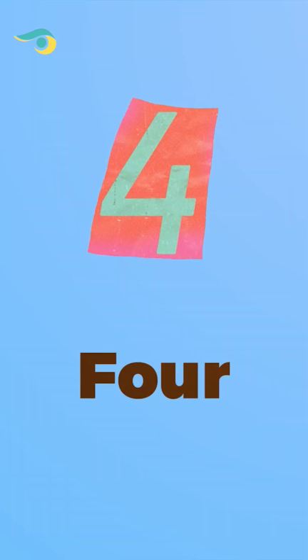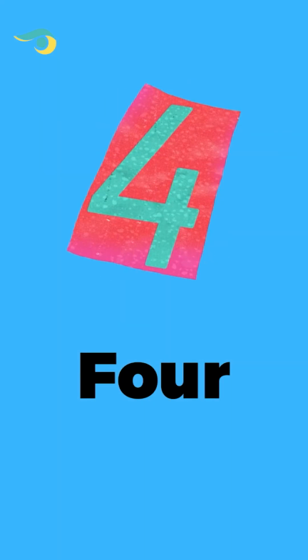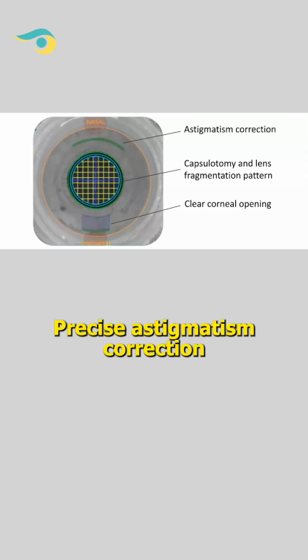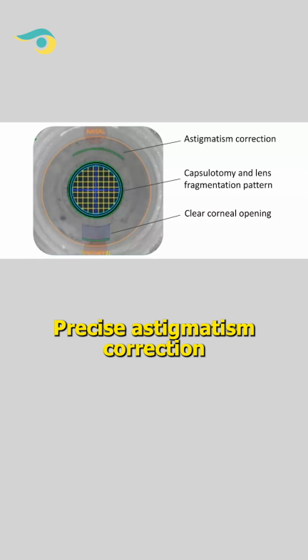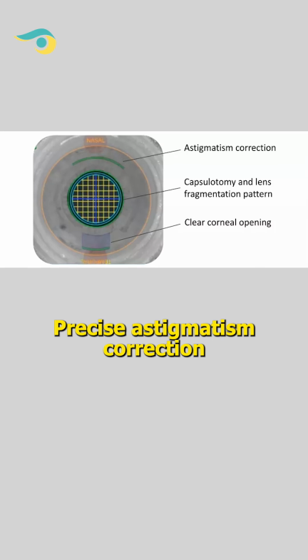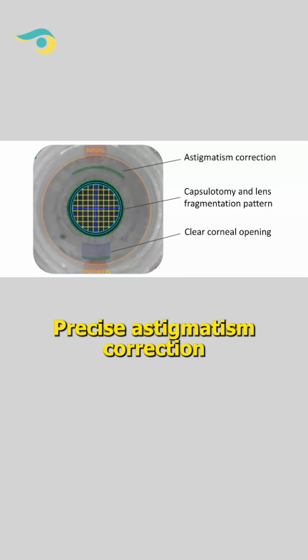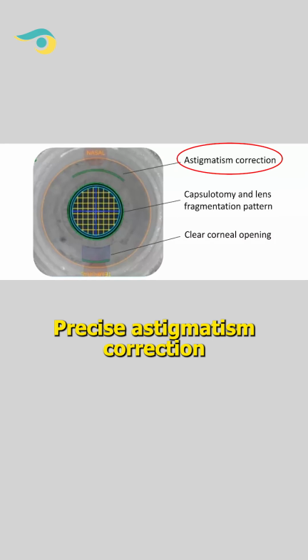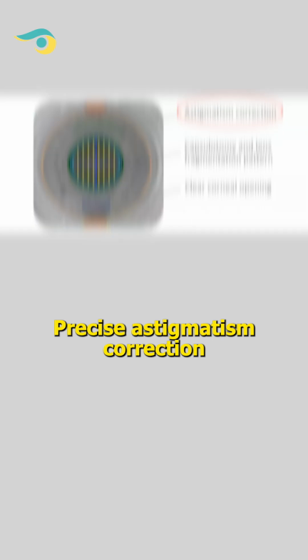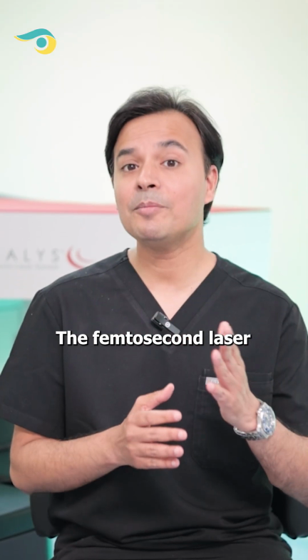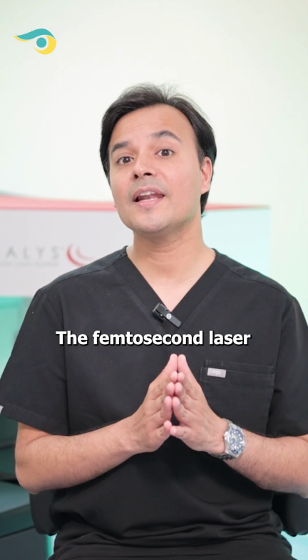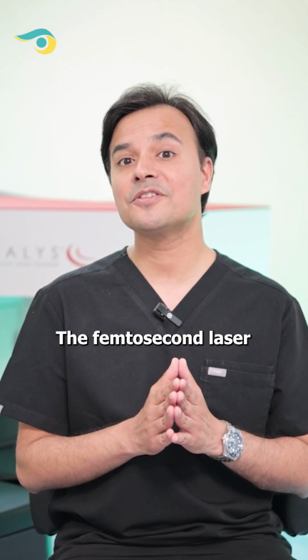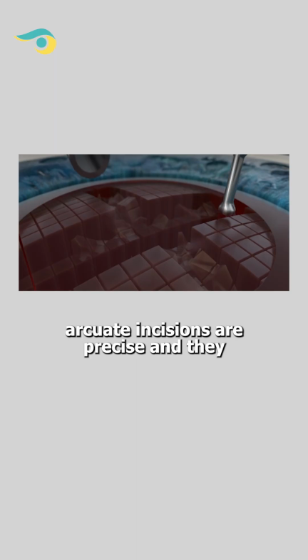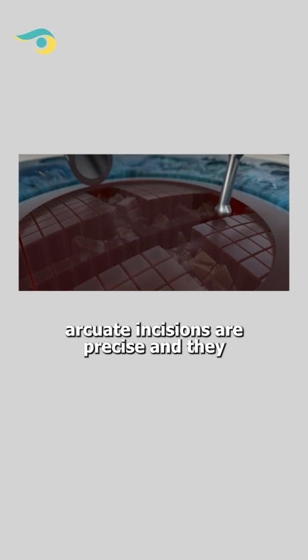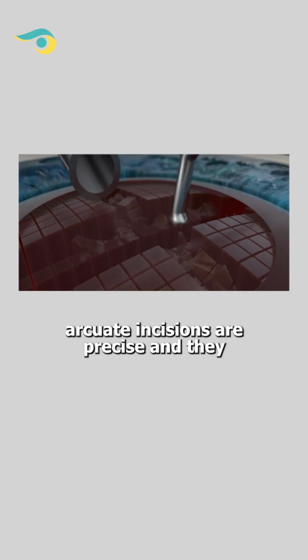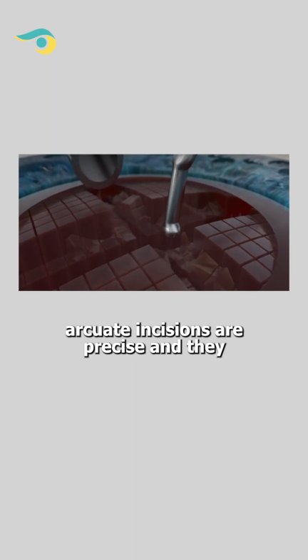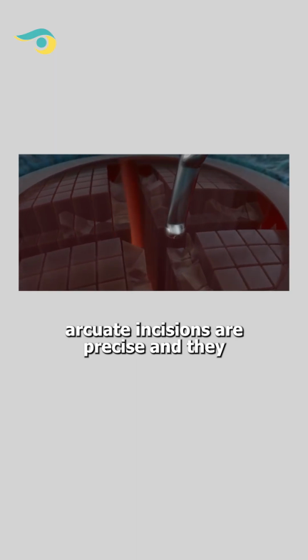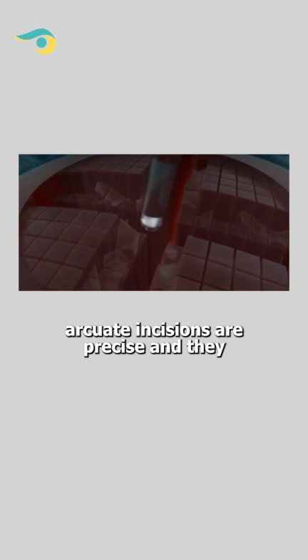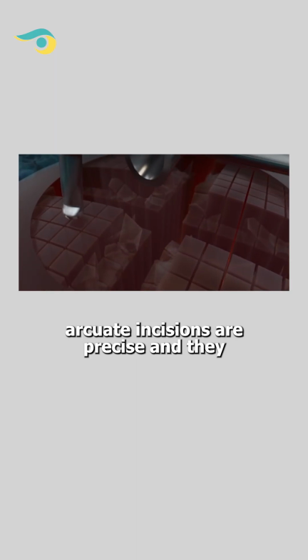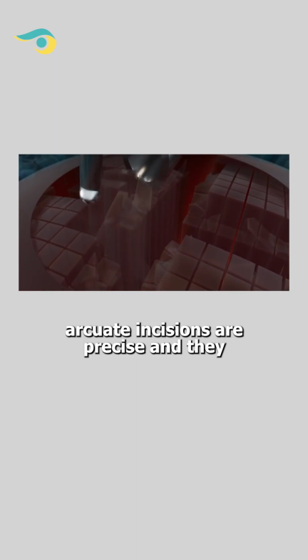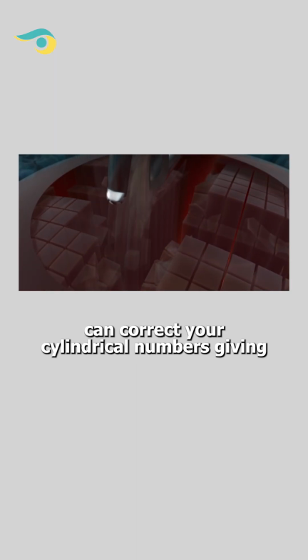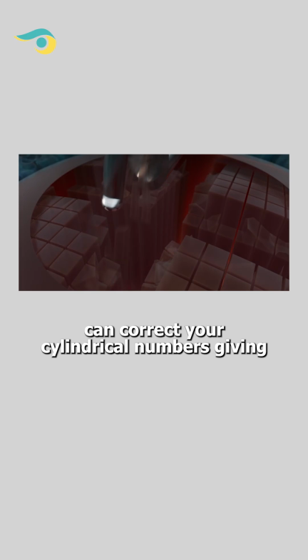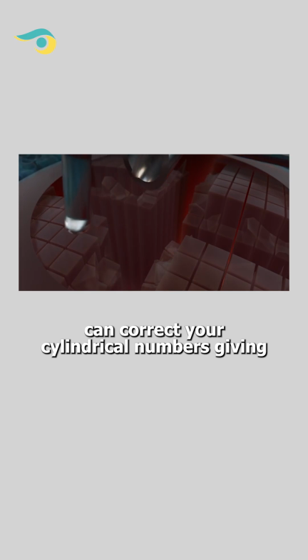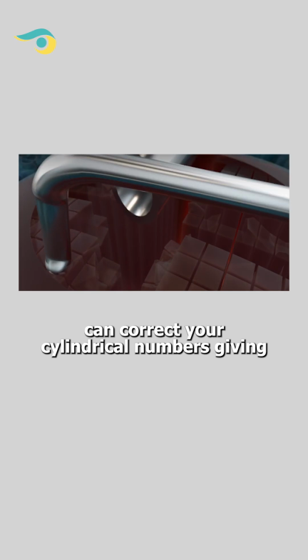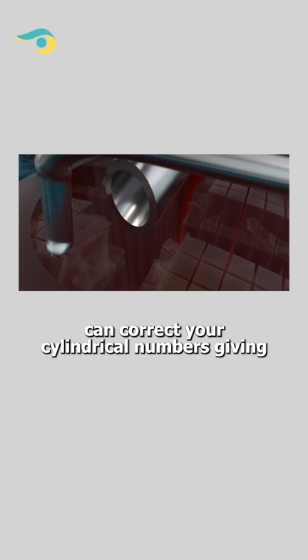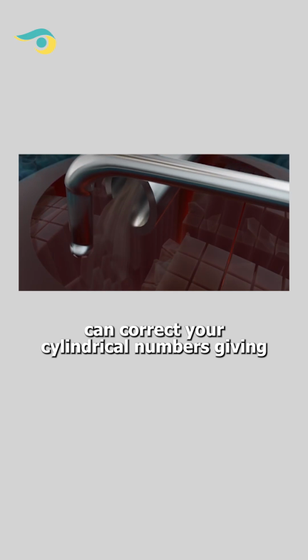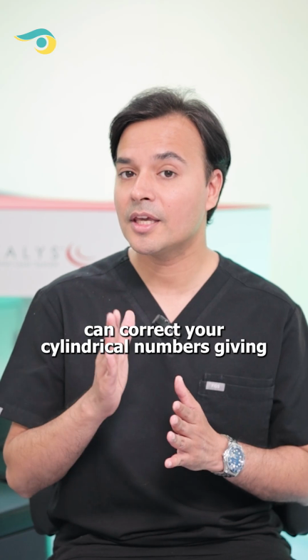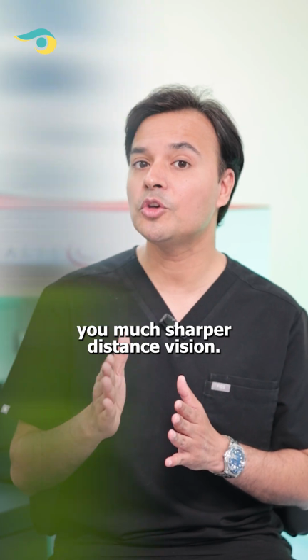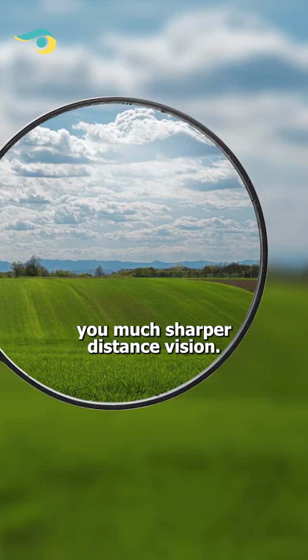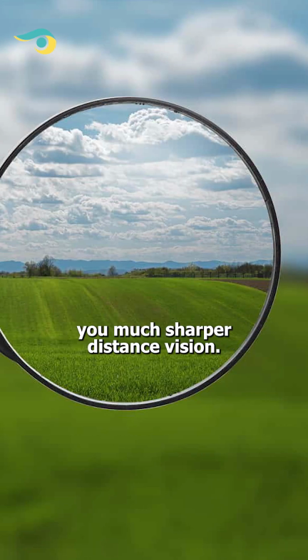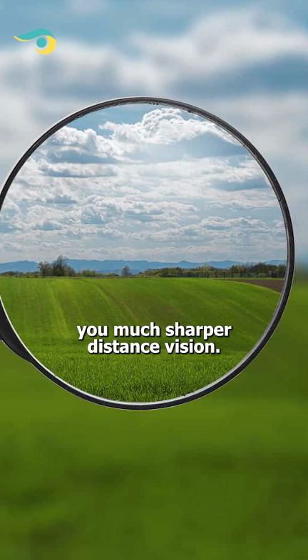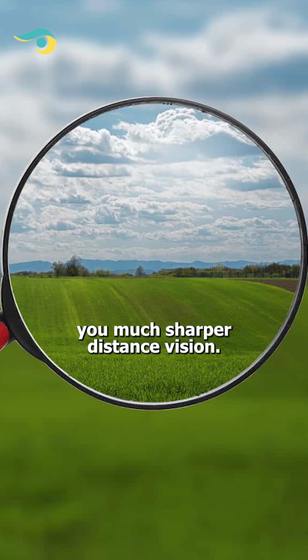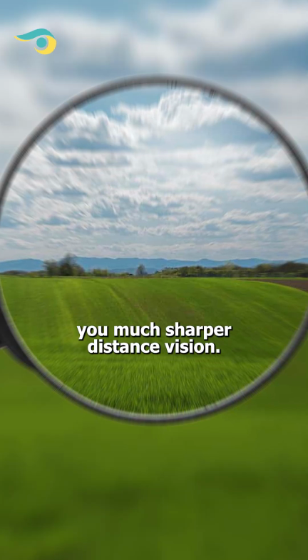Number 4: Precise Astigmatism Correction. The femtosecond laser arcuate incisions are precise and can correct your cylindrical numbers, giving you much sharper distance vision.